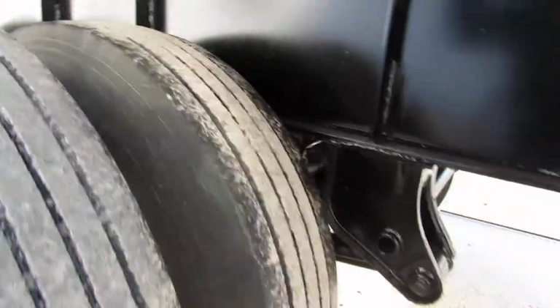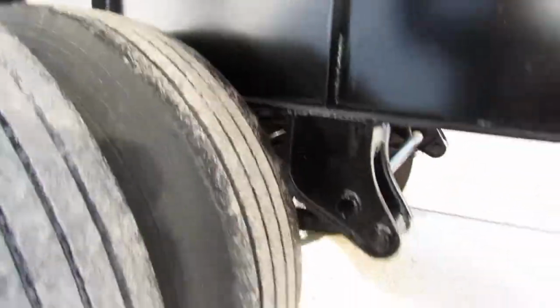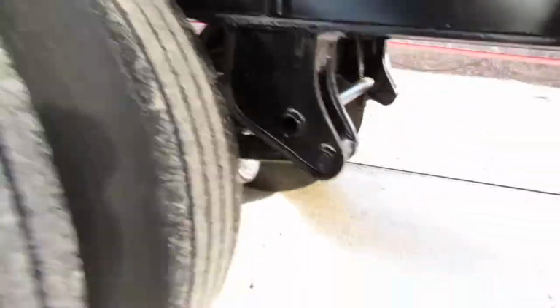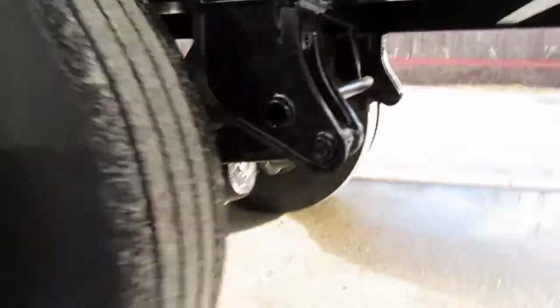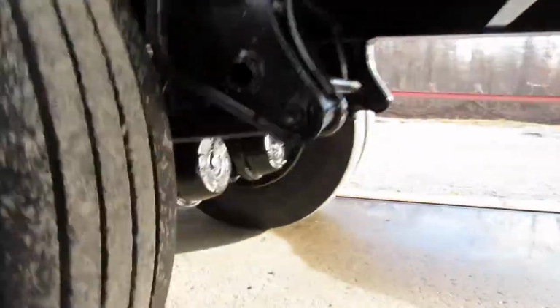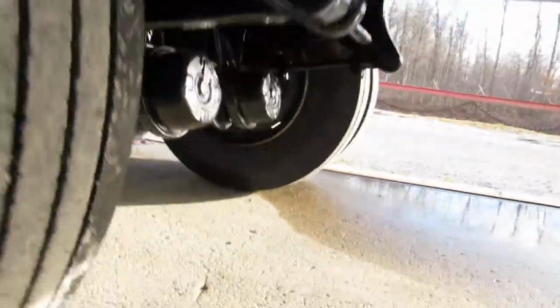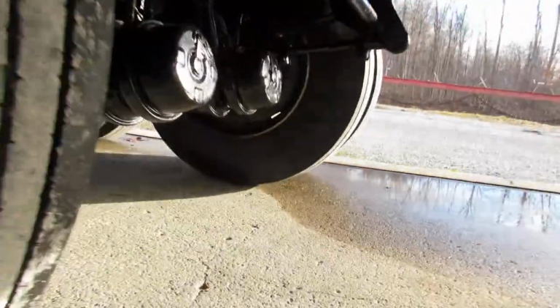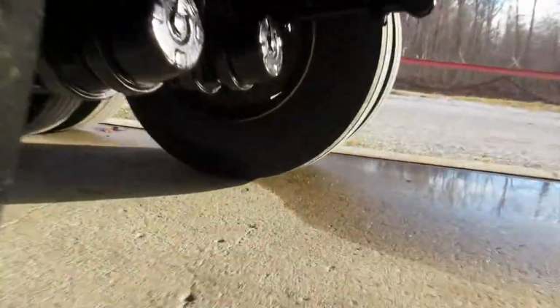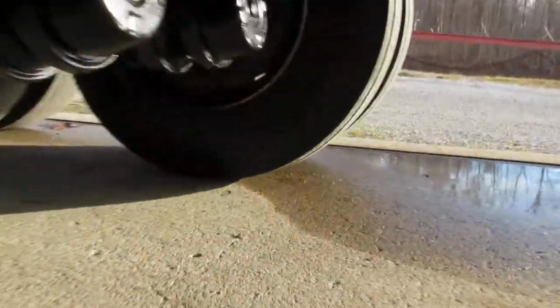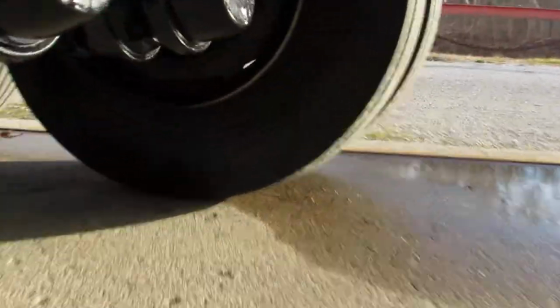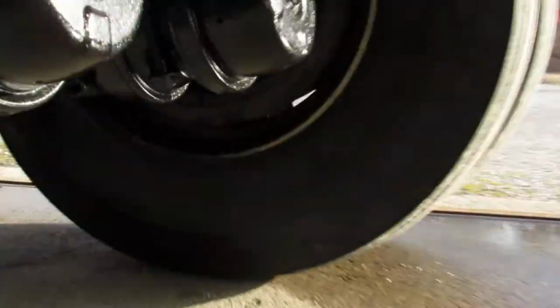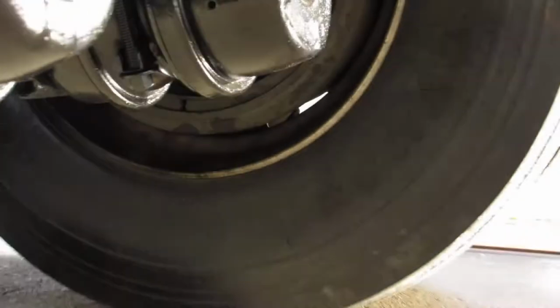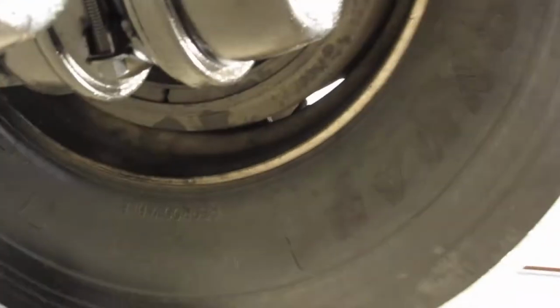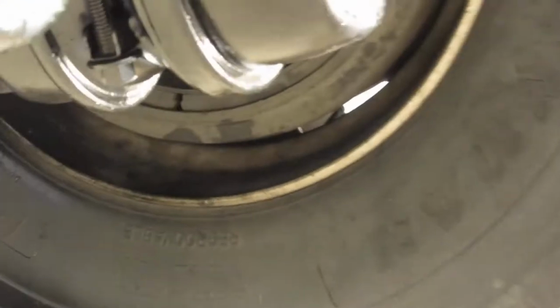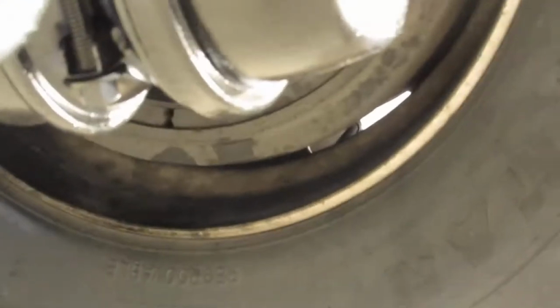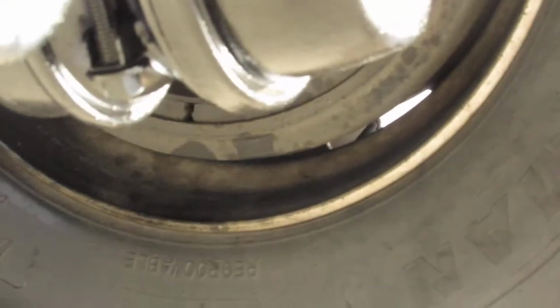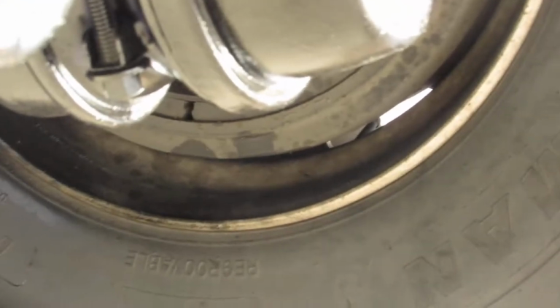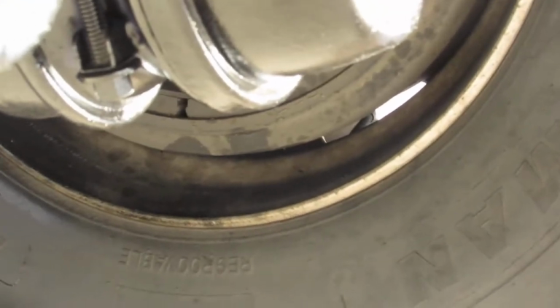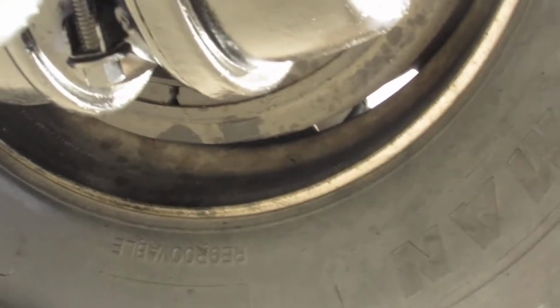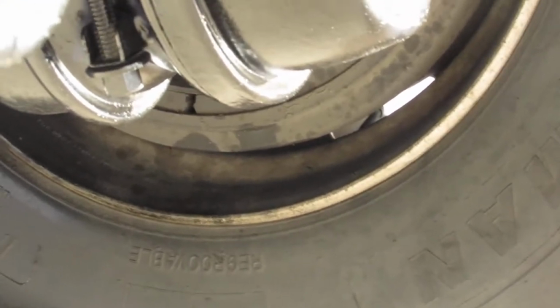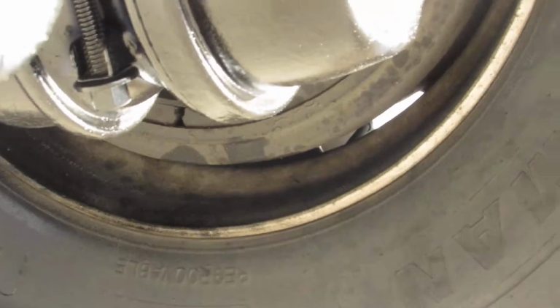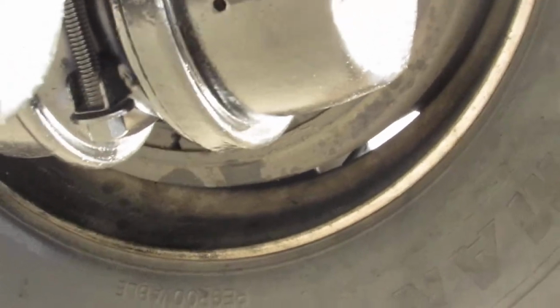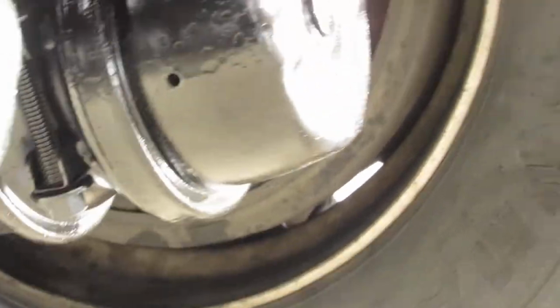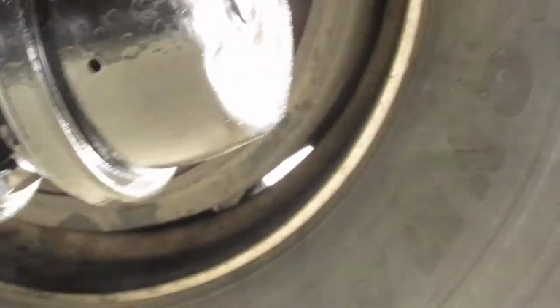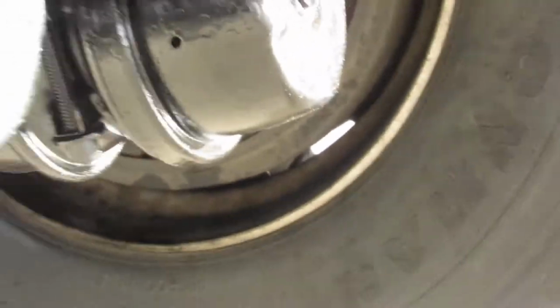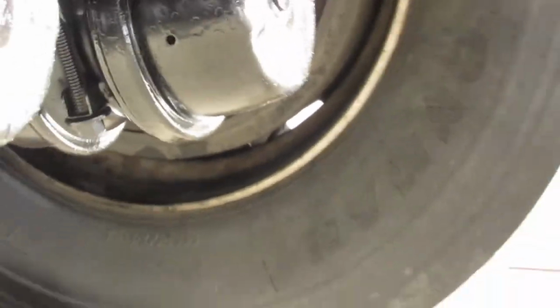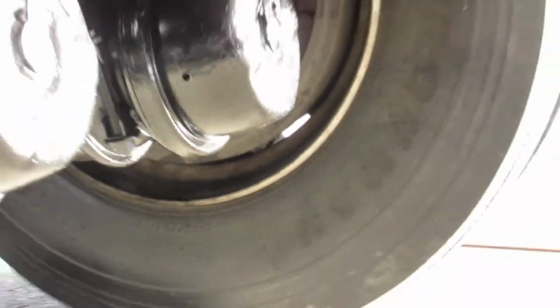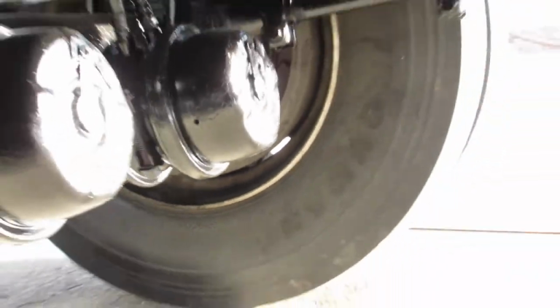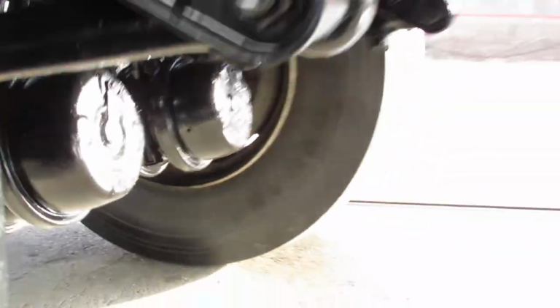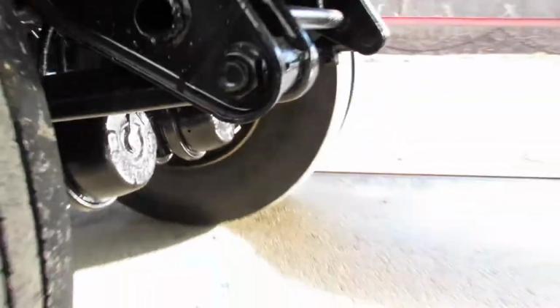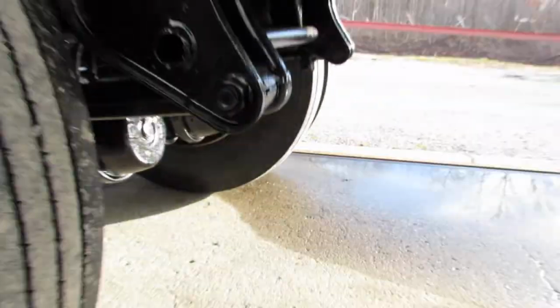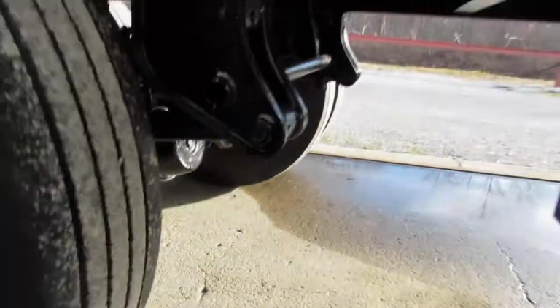We'll zoom across here and you can see brake condition all the way around this unit is 70% or better.